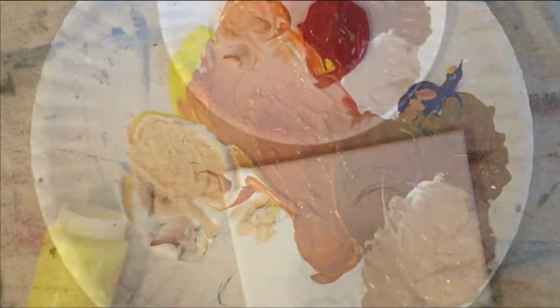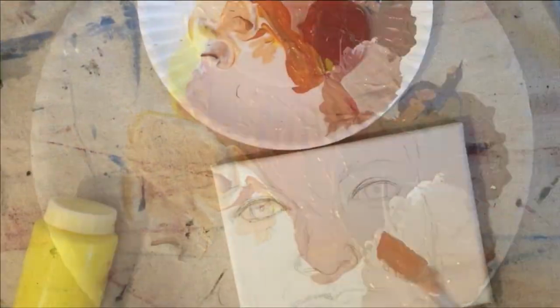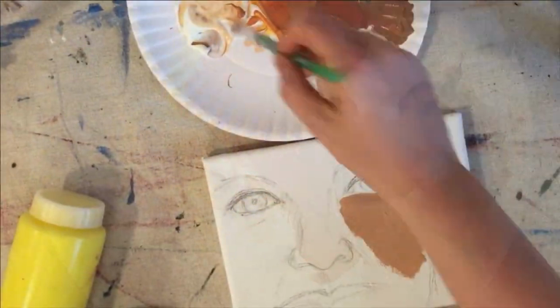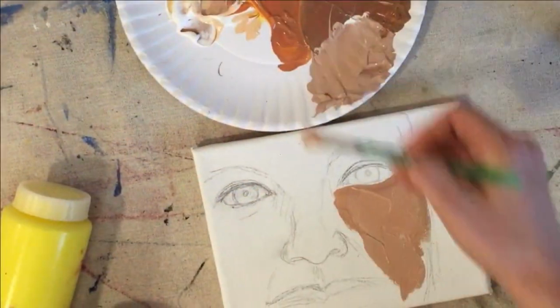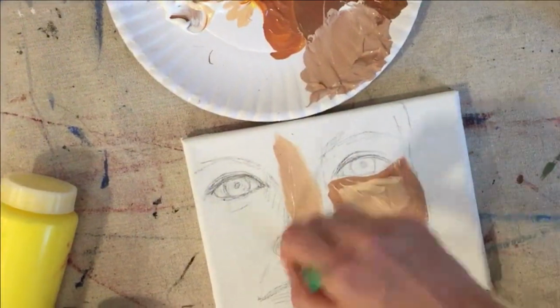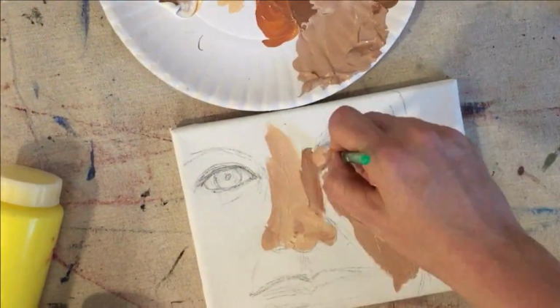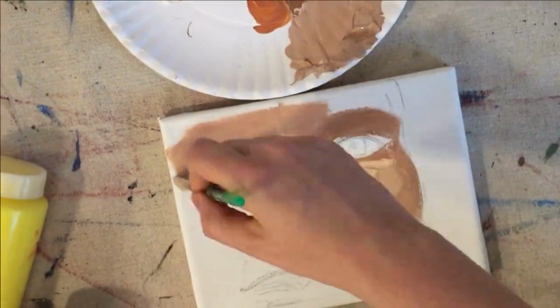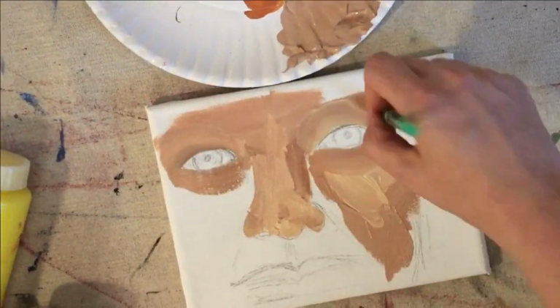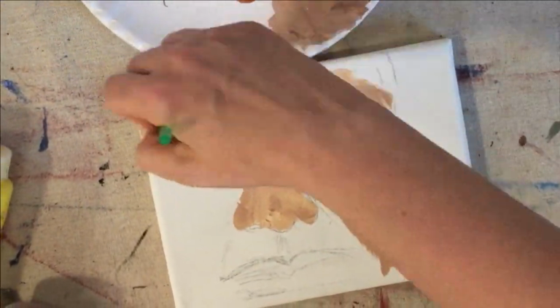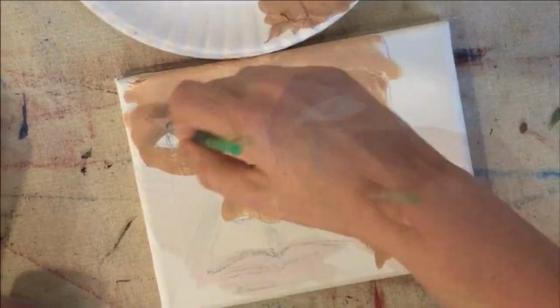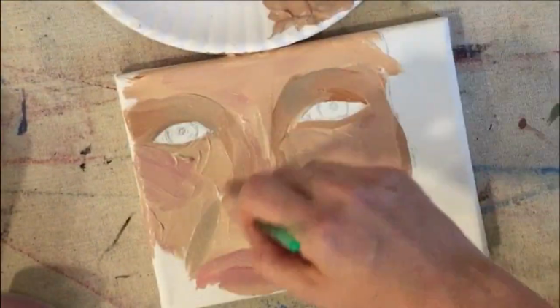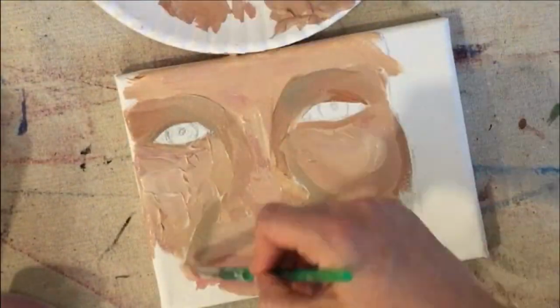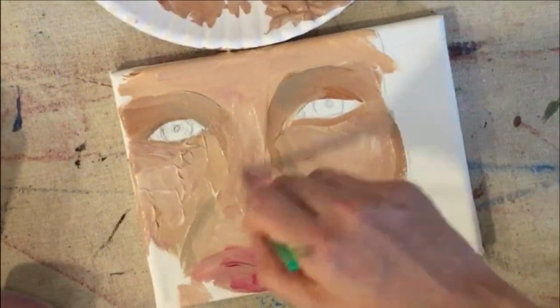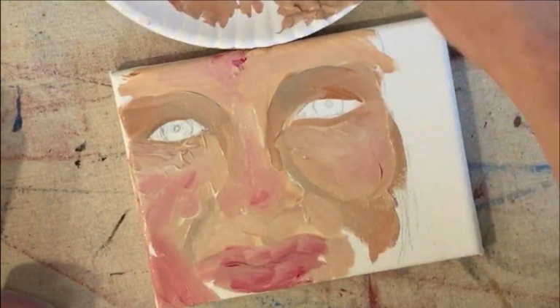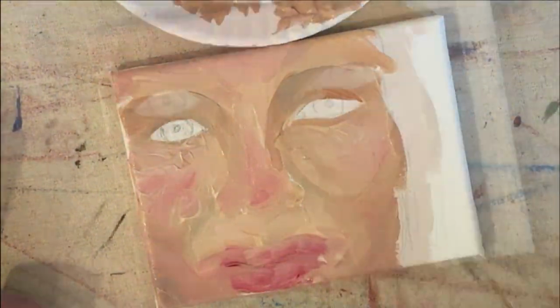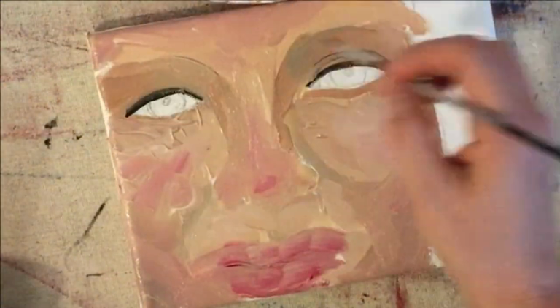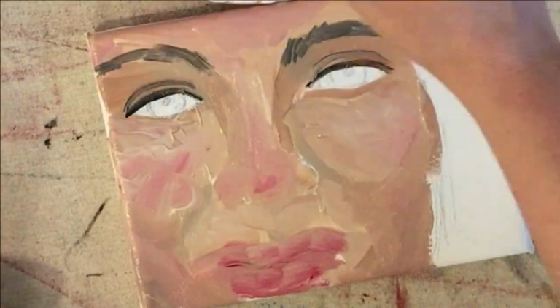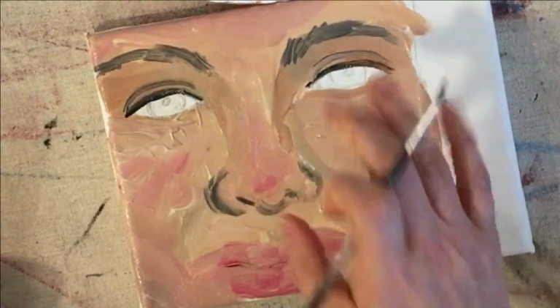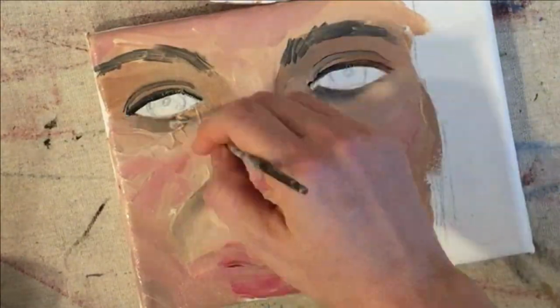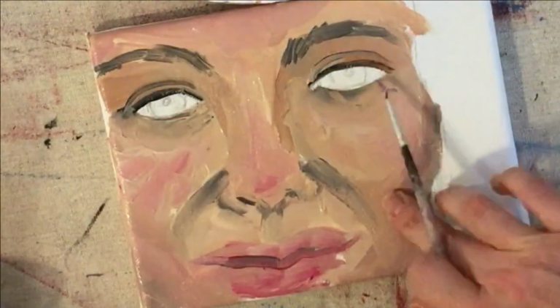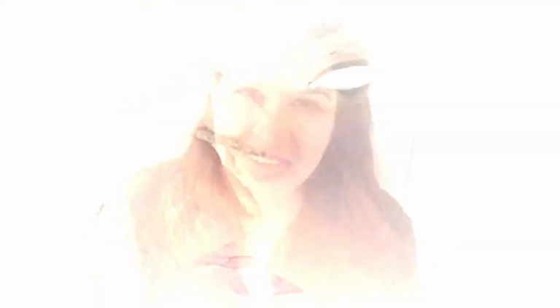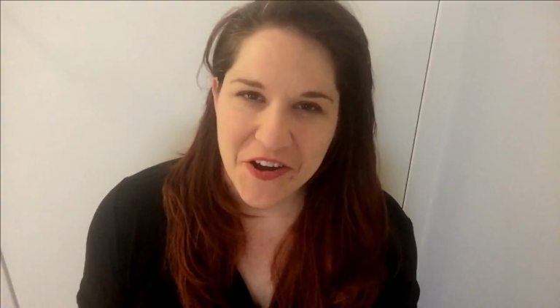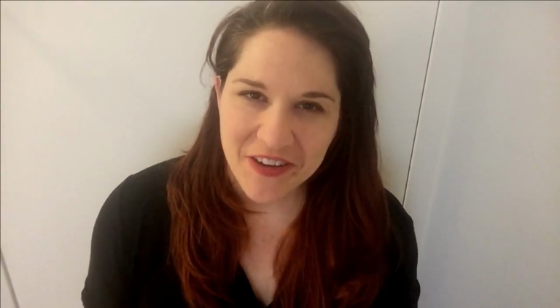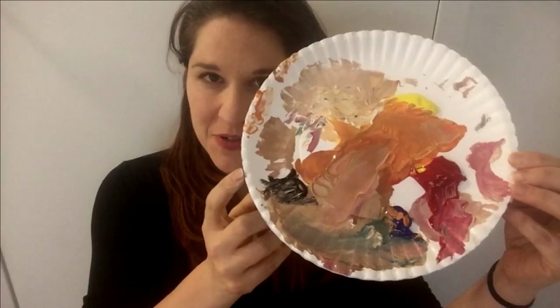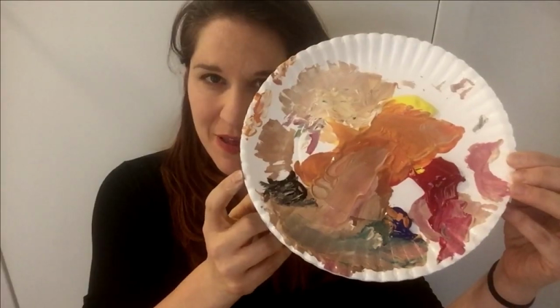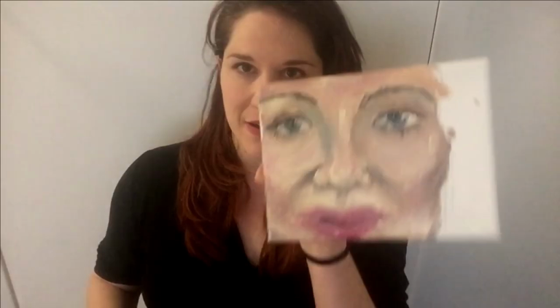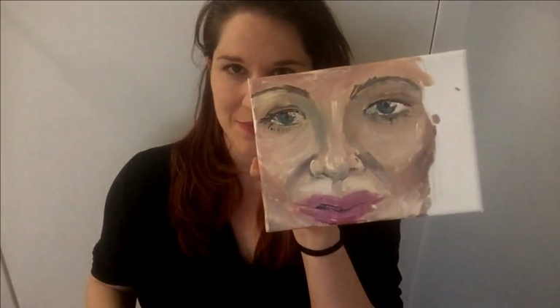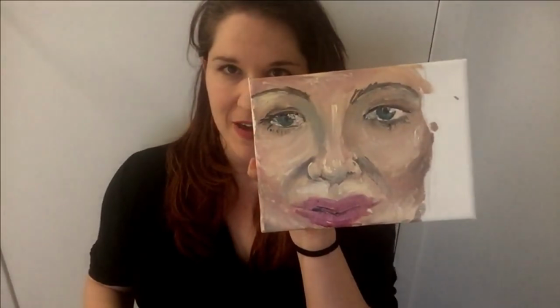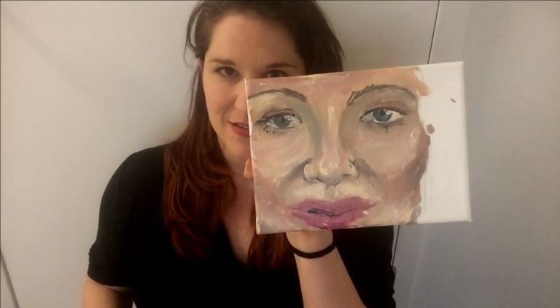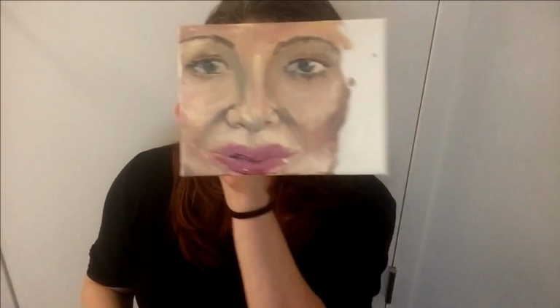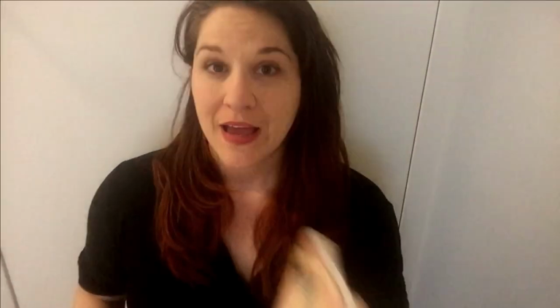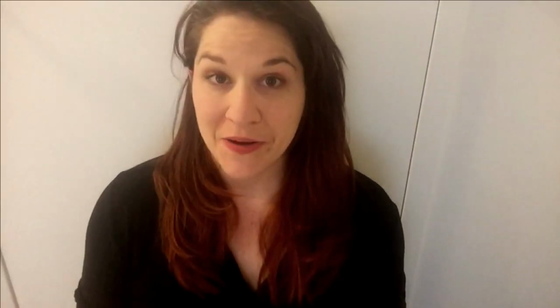All of these colors can be used to paint skin. And there you have it. There's my plate. There's my face. Kinda creepy.